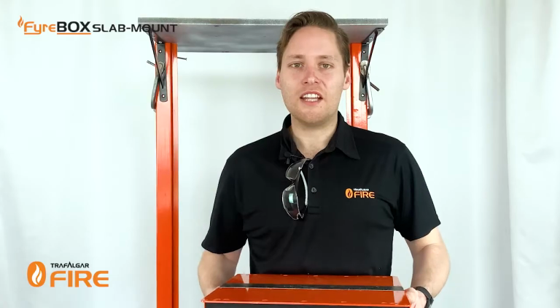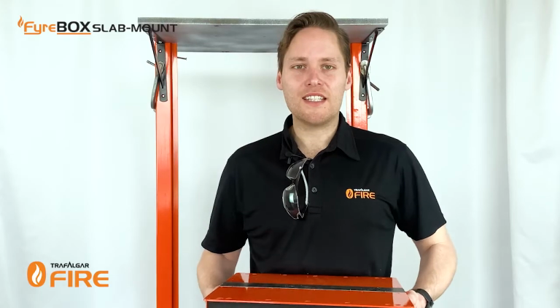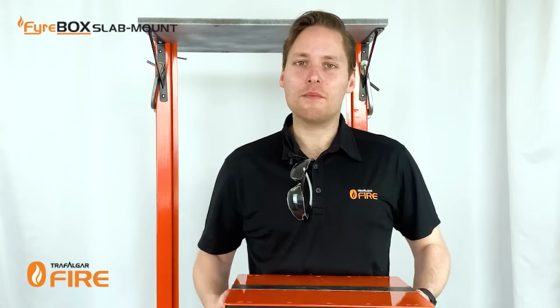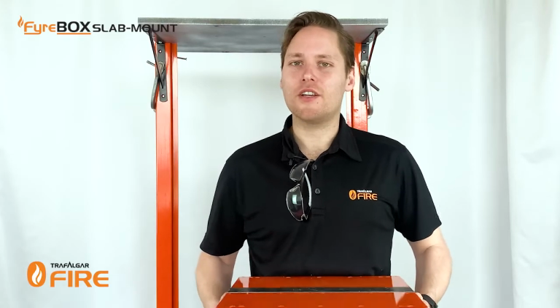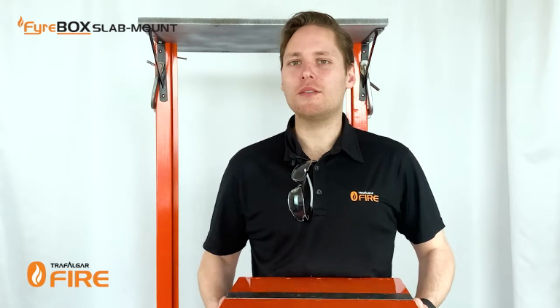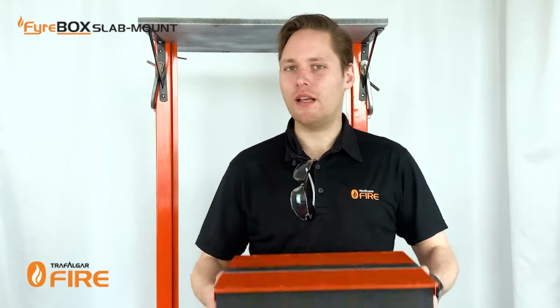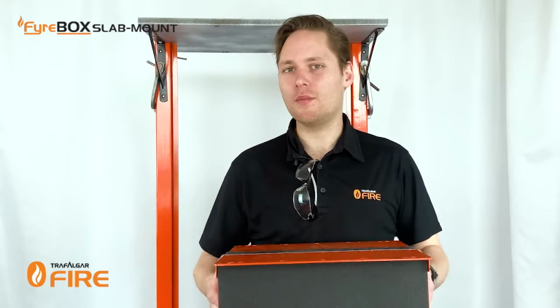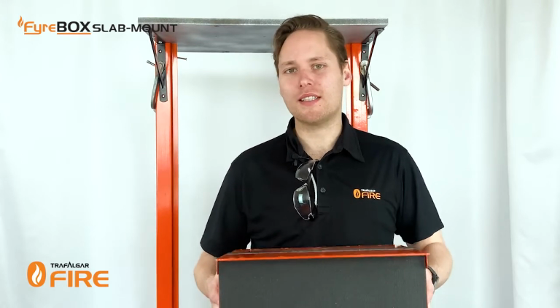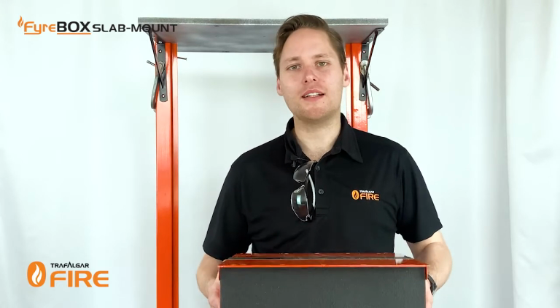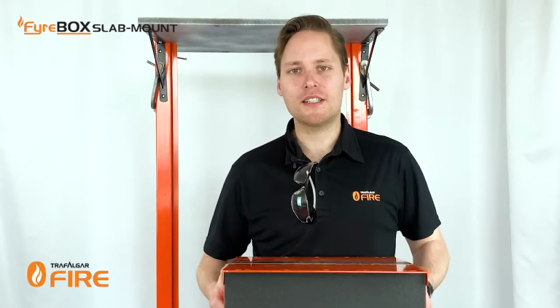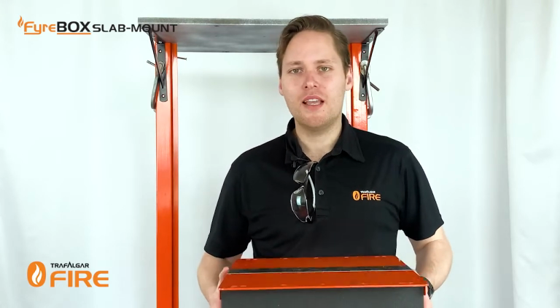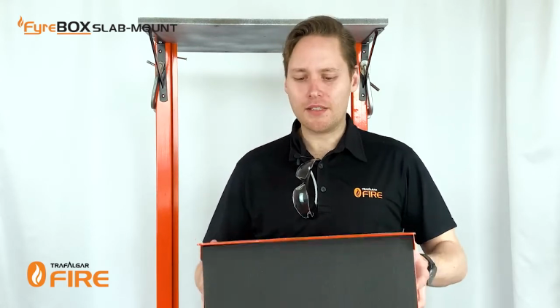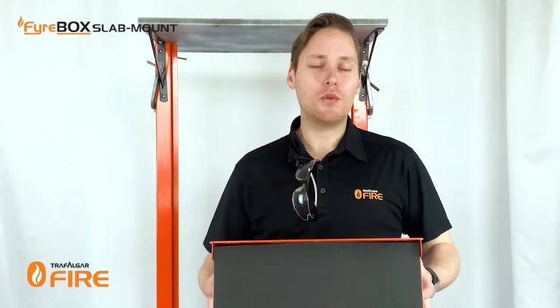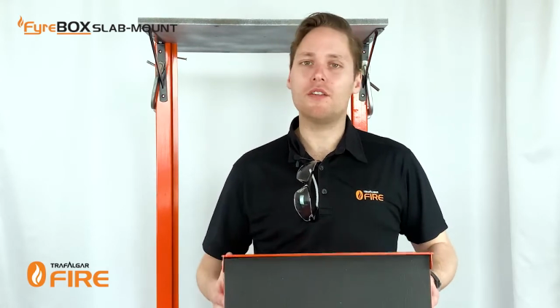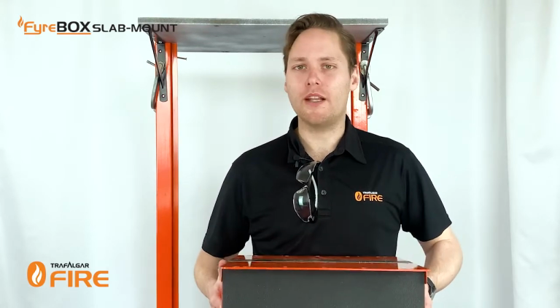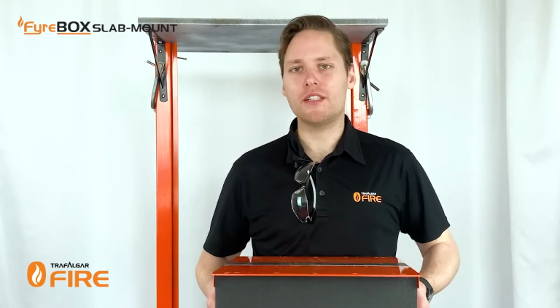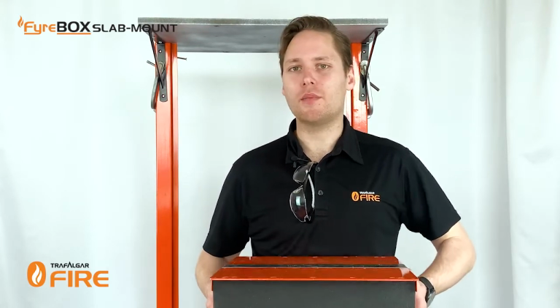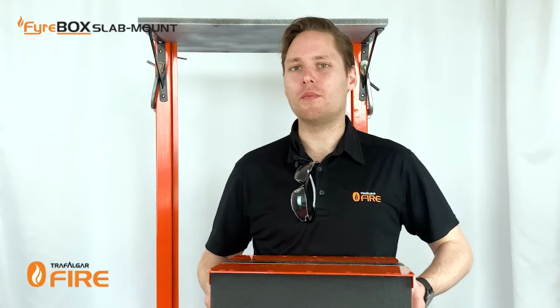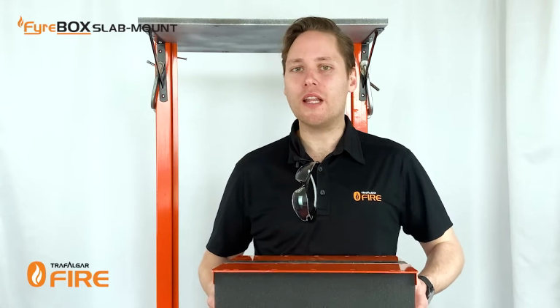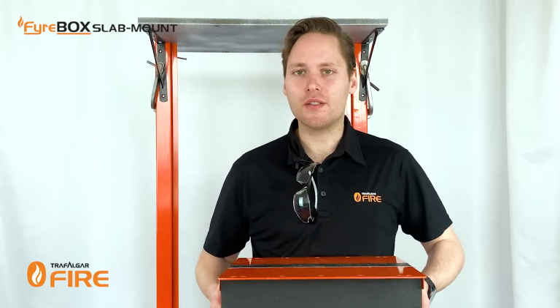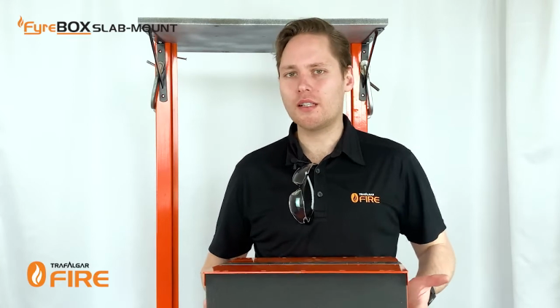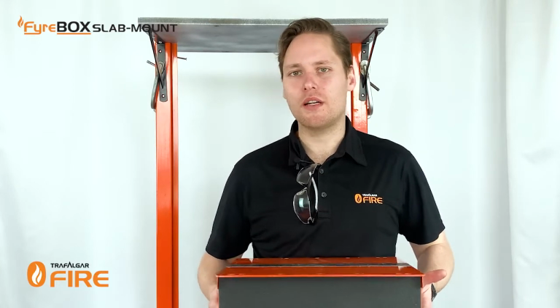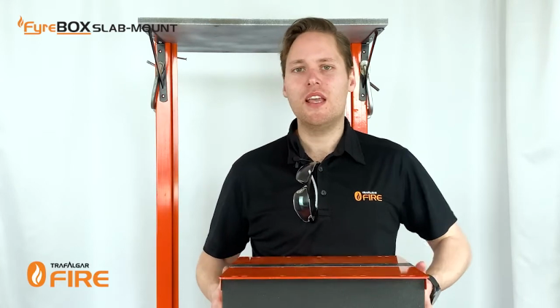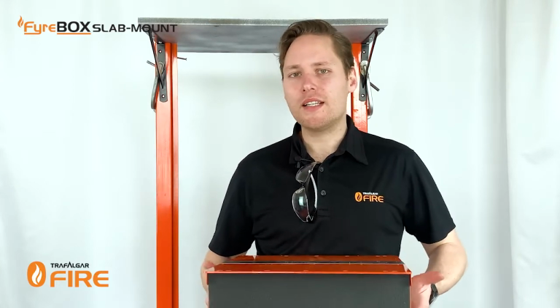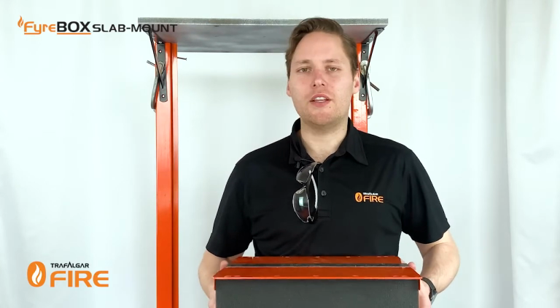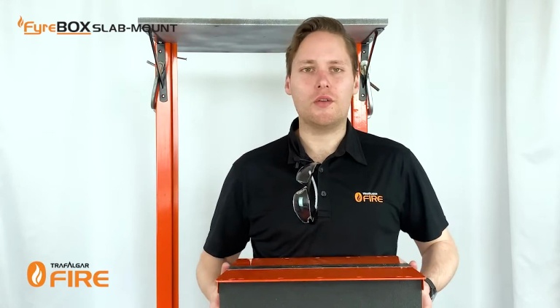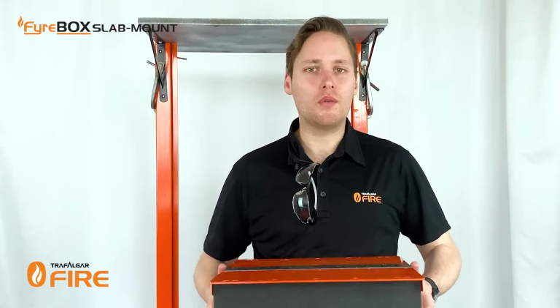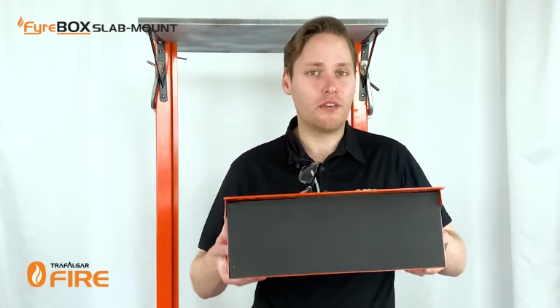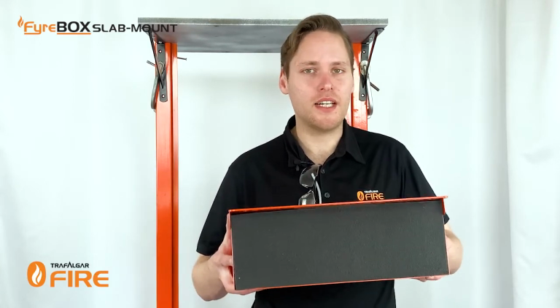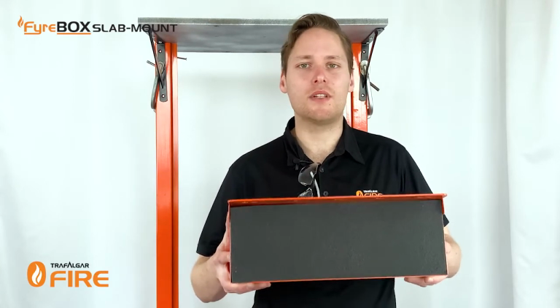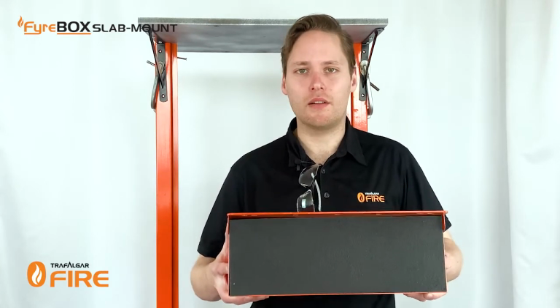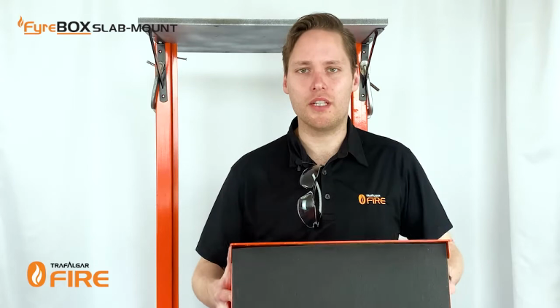G'day guys, today I'm going to show you how to install our firebox slab mounted system. Now these are suitable for head of wall penetrations above apartment entries or riser shafts, basically anywhere that you want to build in your fire protection from the start of the project.